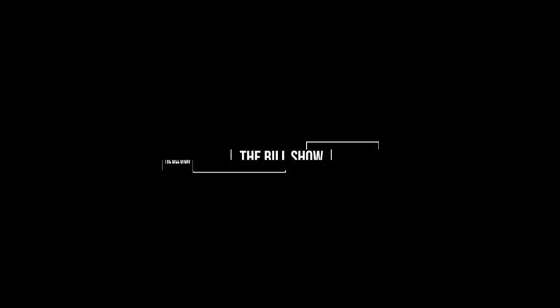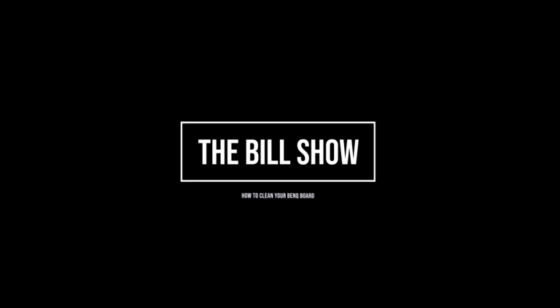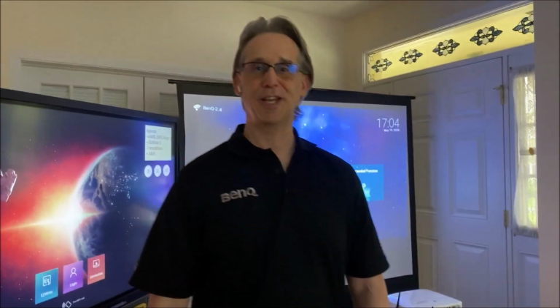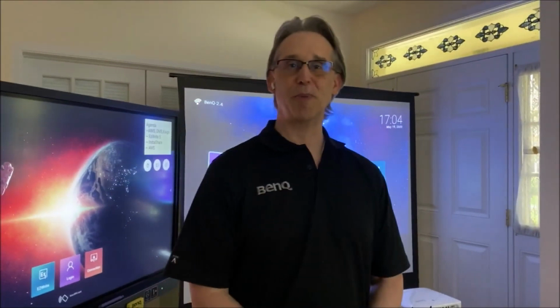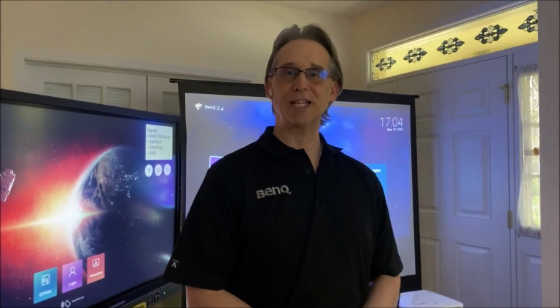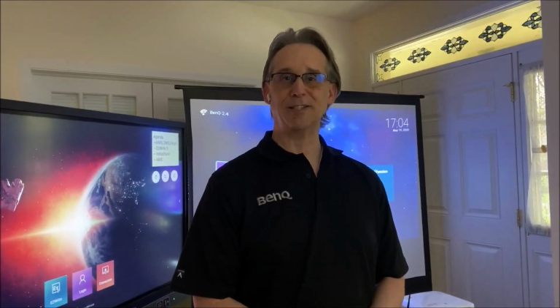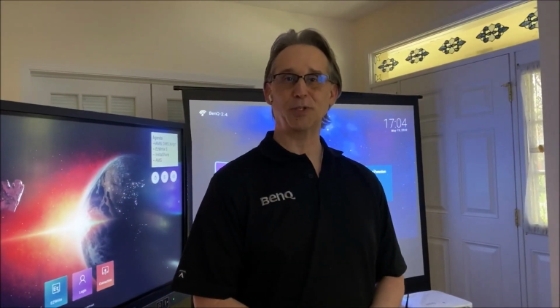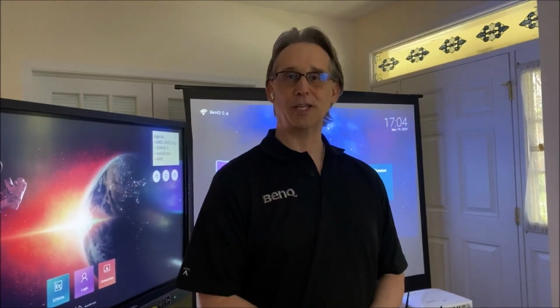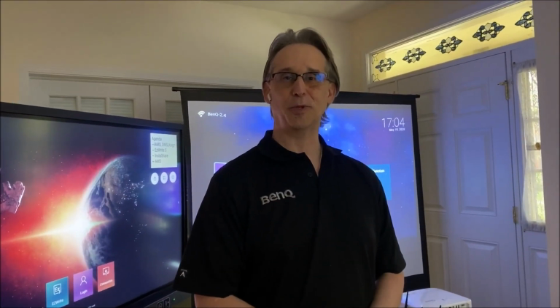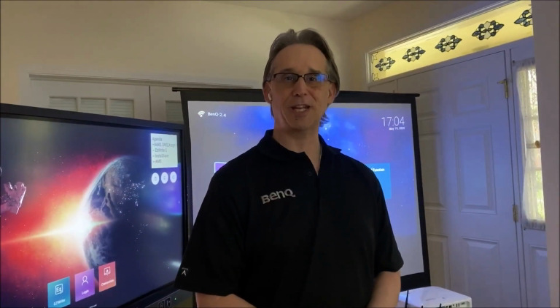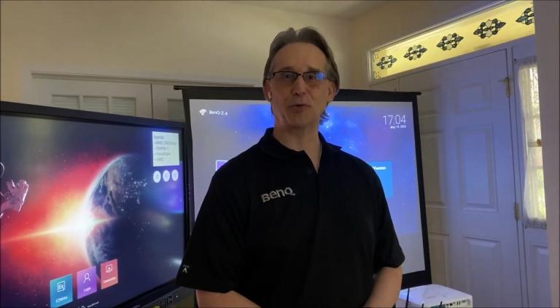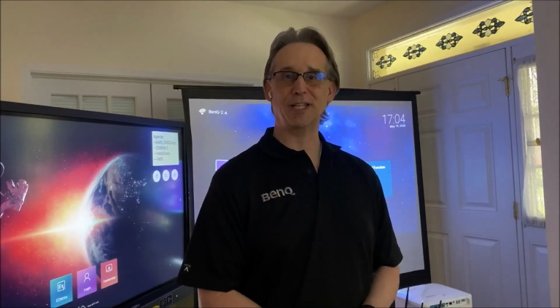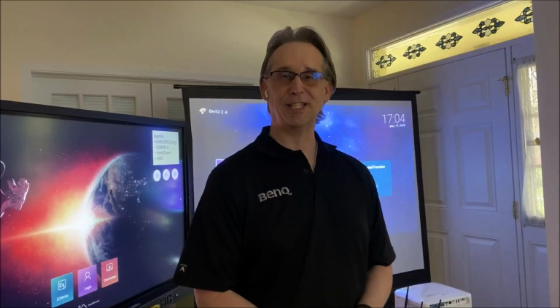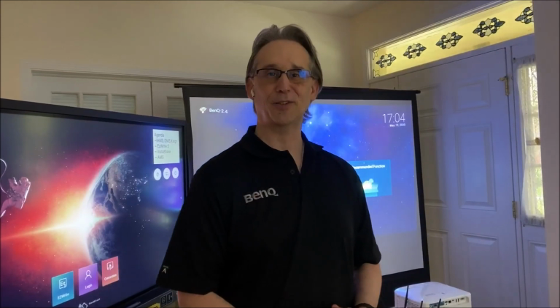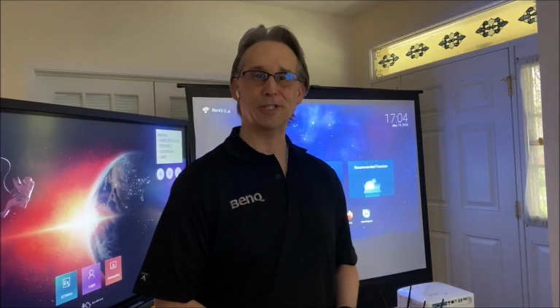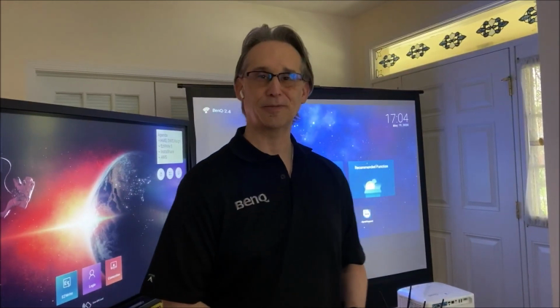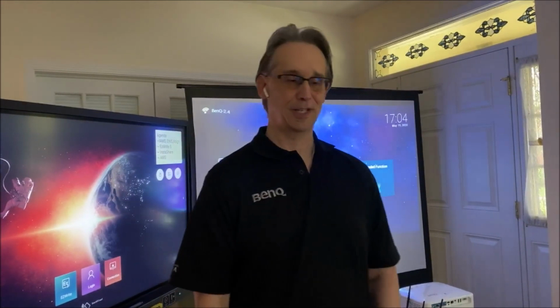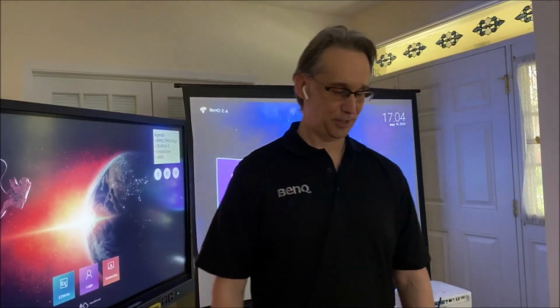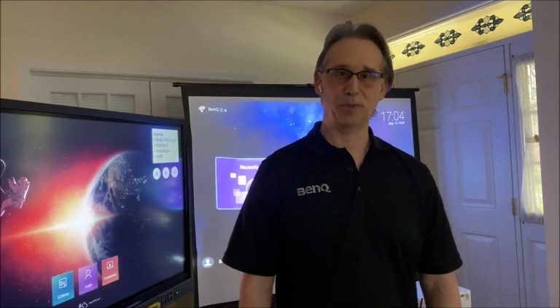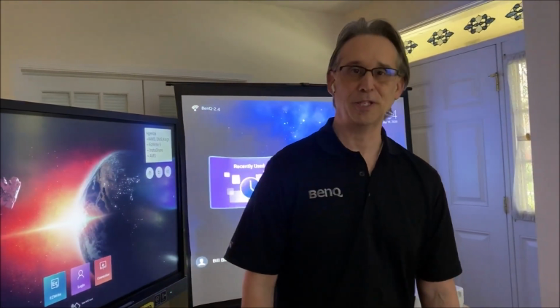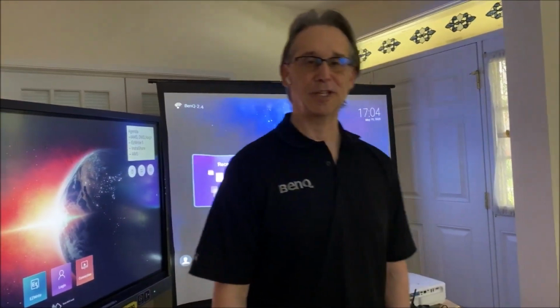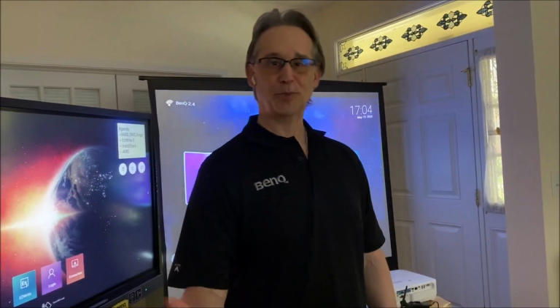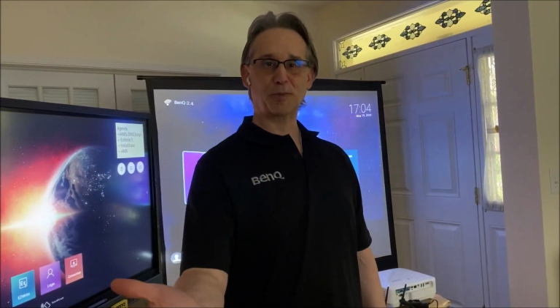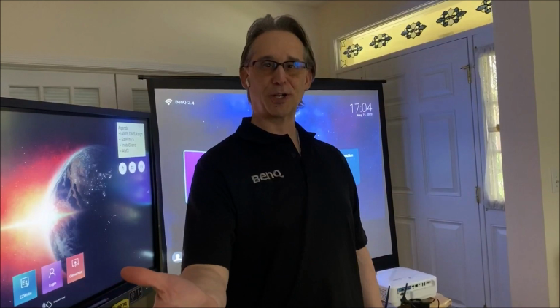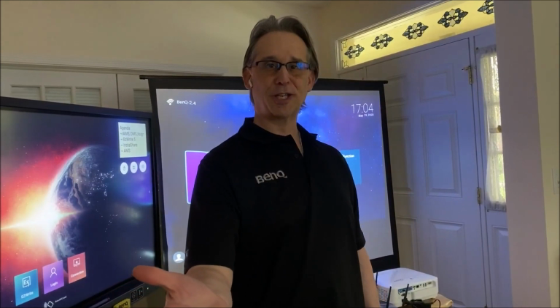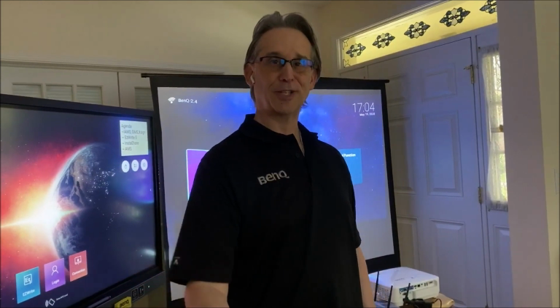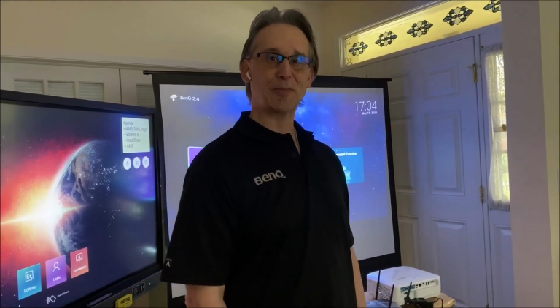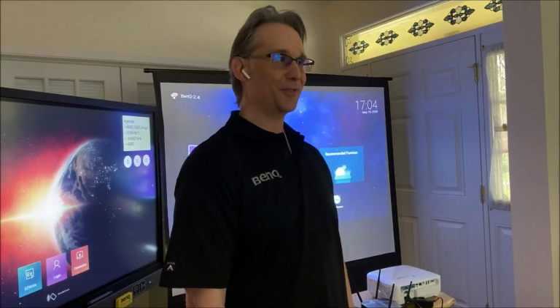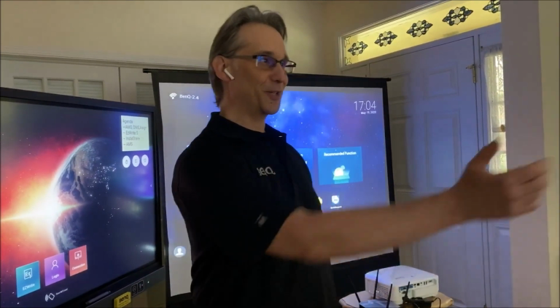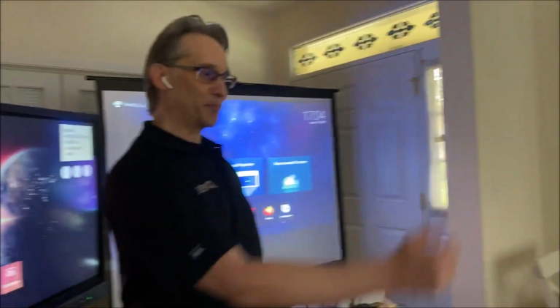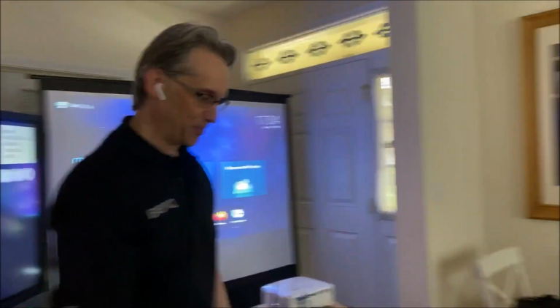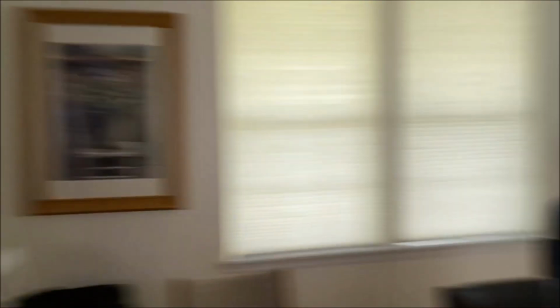It's May 19th, 2020, week eight of the COVID-19 quarantine. This is Bill Bilke. Shout out to my daughter Claudia, the camera person, and John Bilke, my assistant.